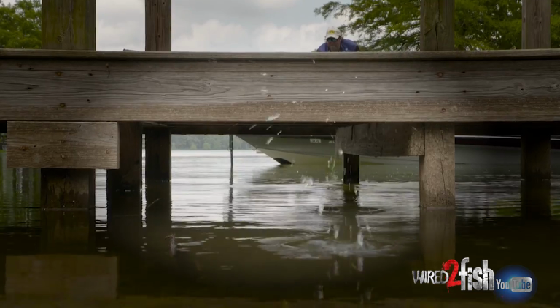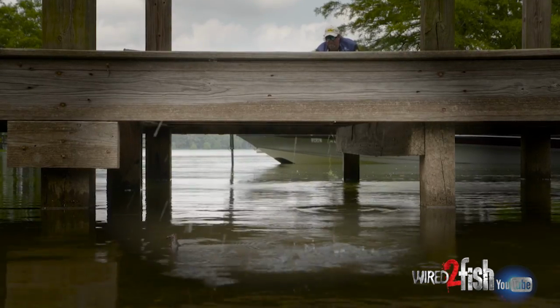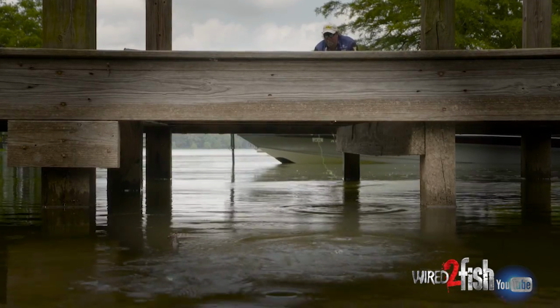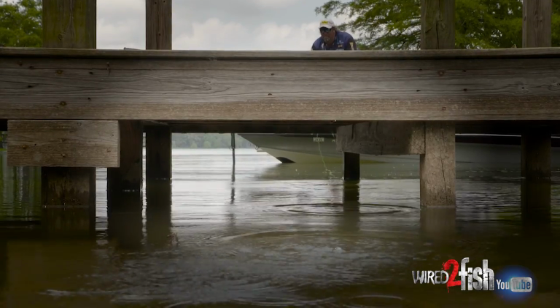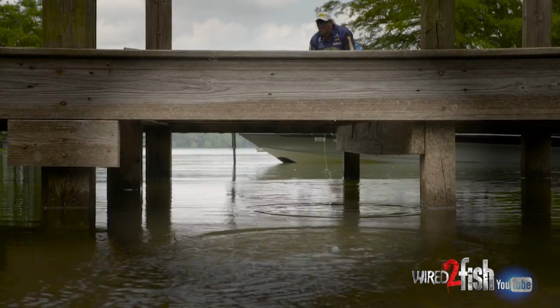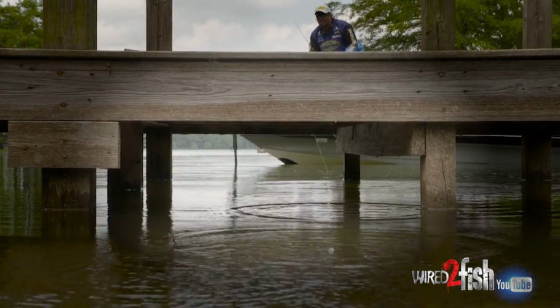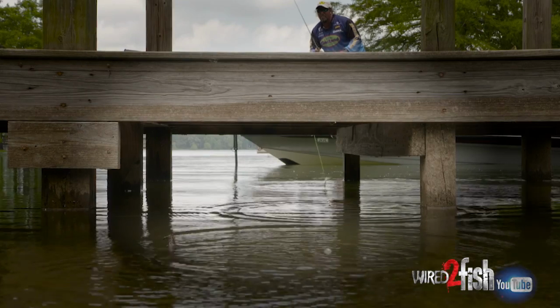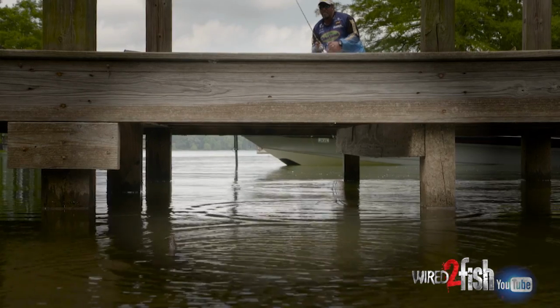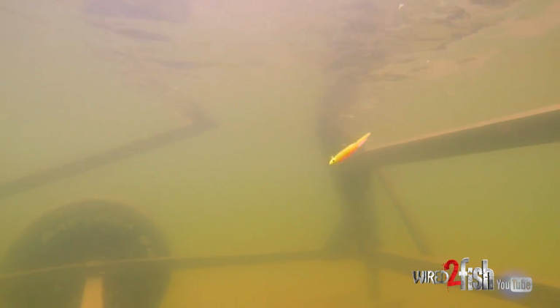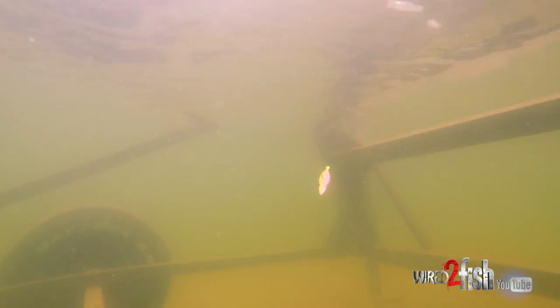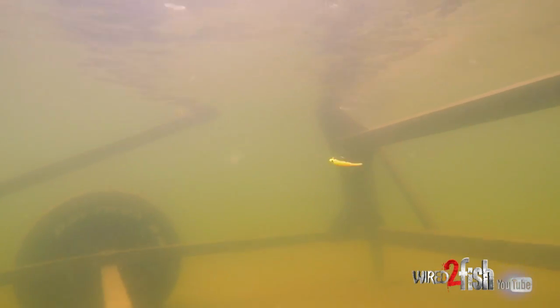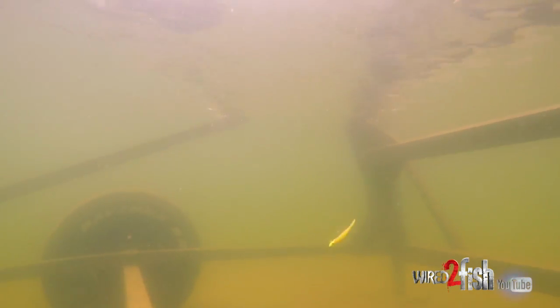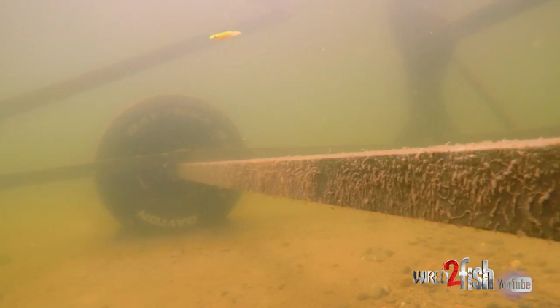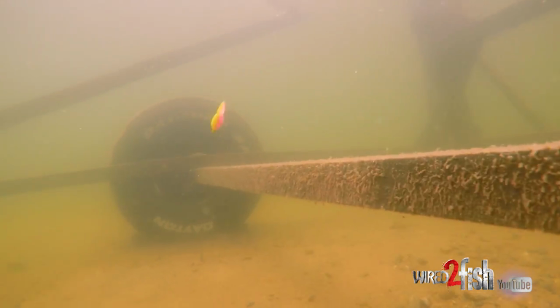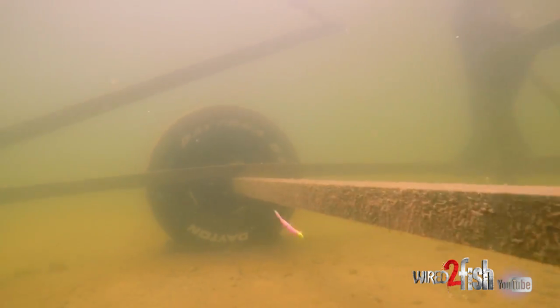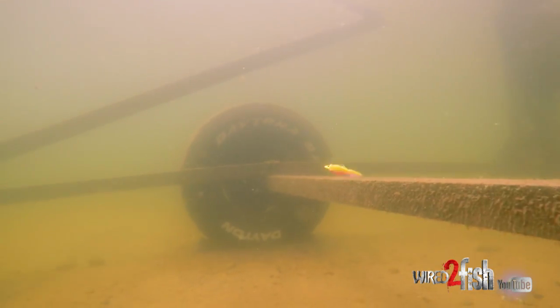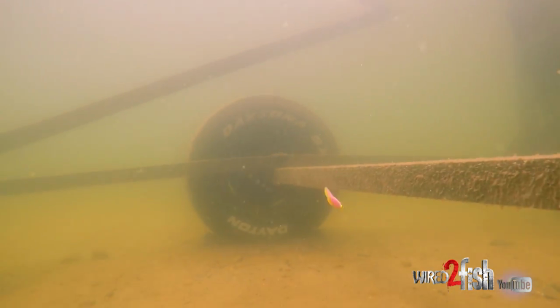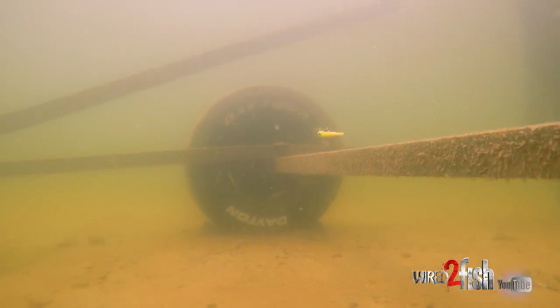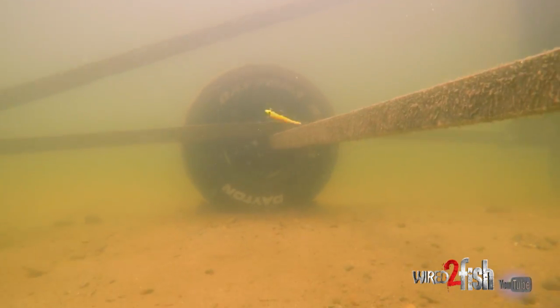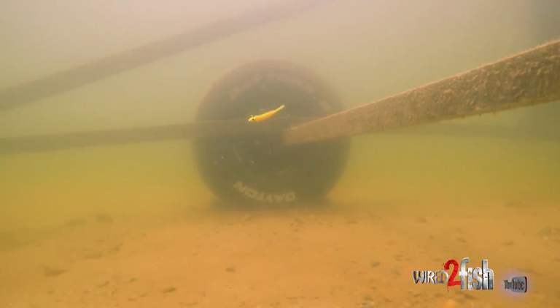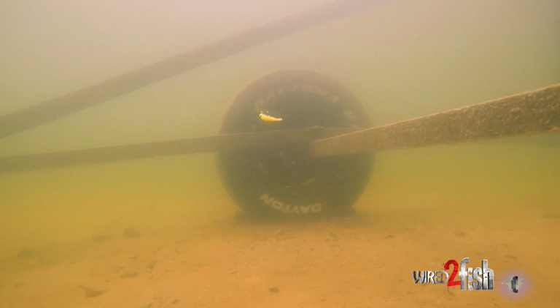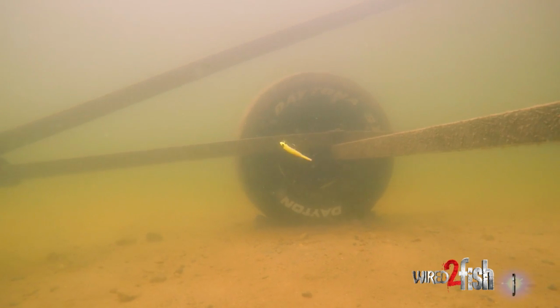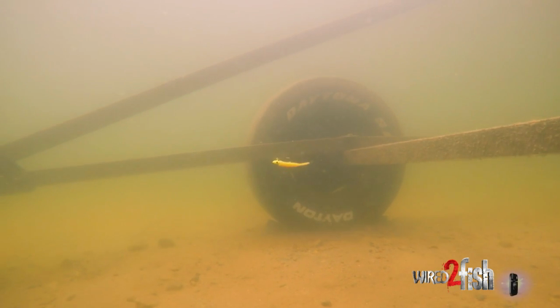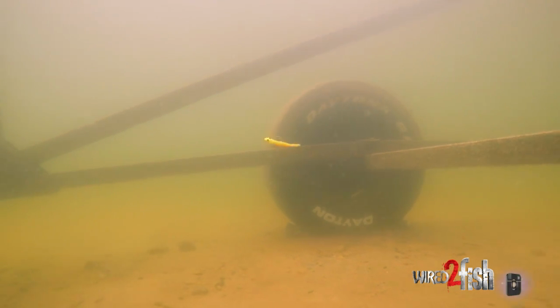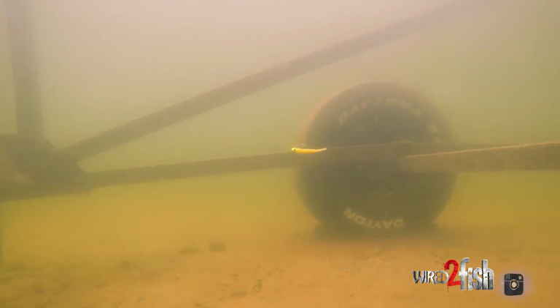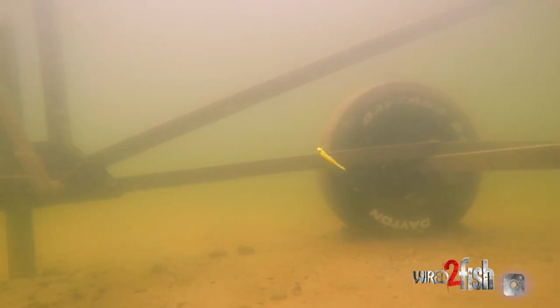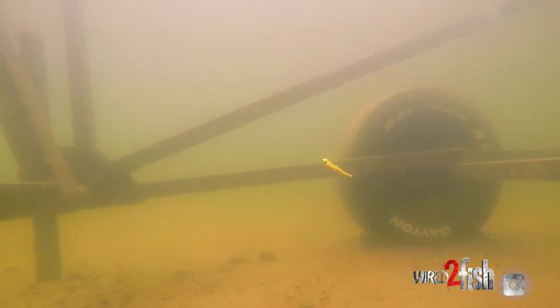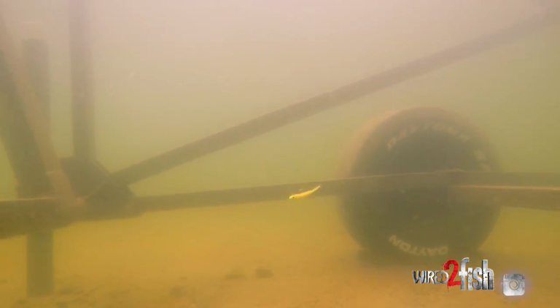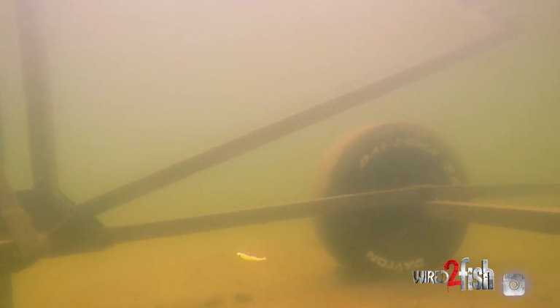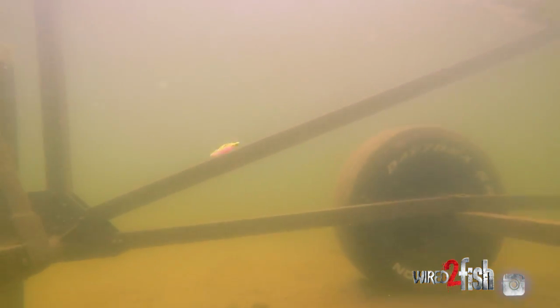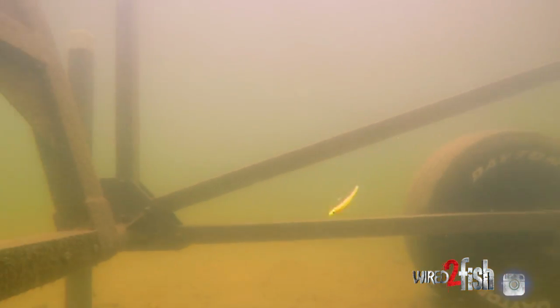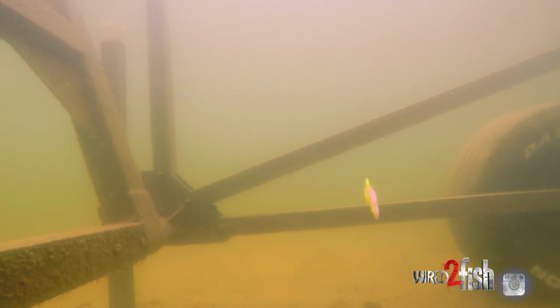When you're coming out, take your time — lift that rod tip to about 90 degrees and let it come out on a pendulum. Work it slow and find out what the fish want.